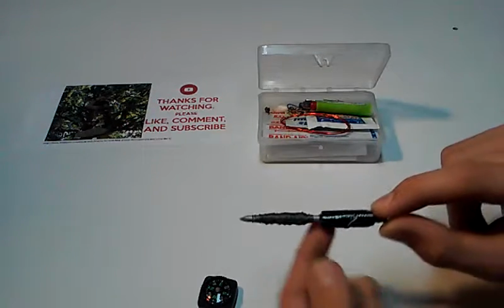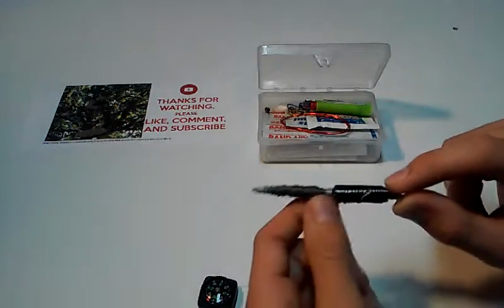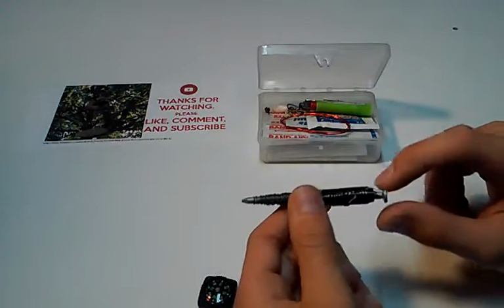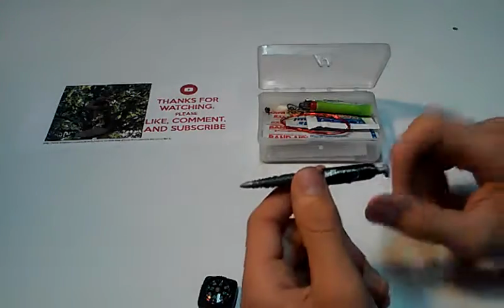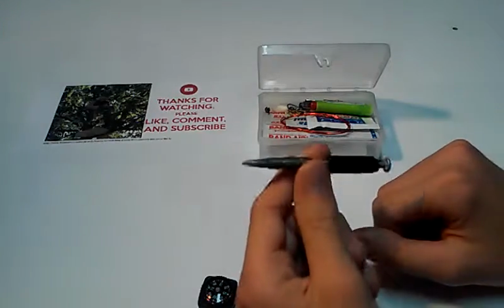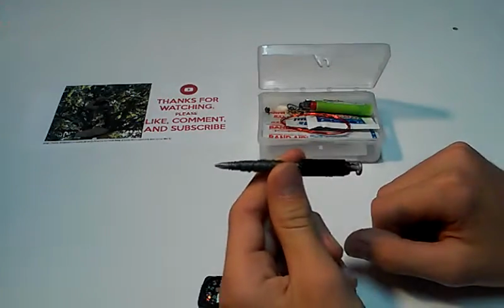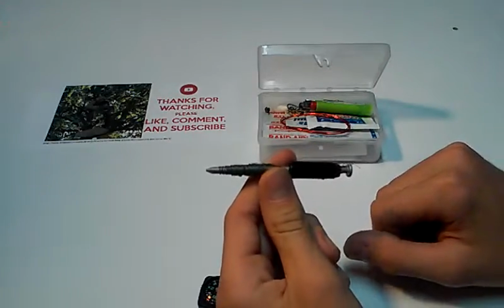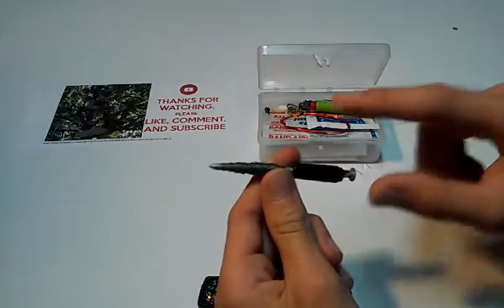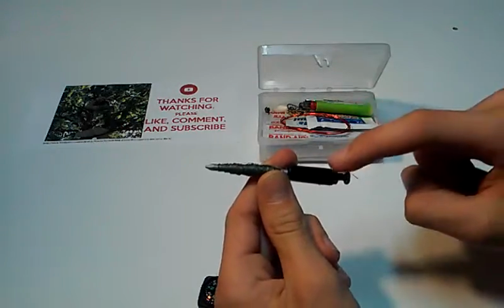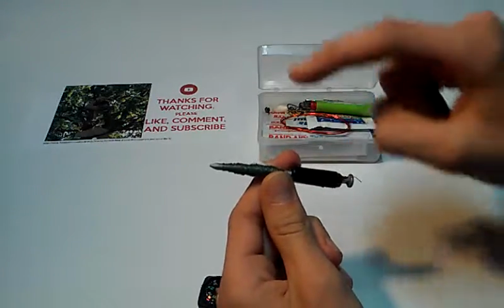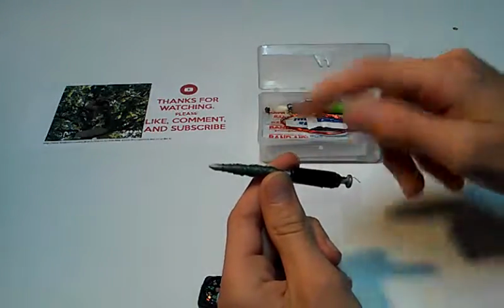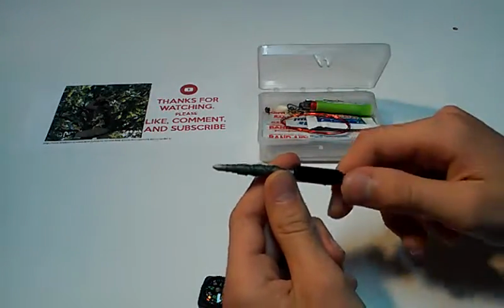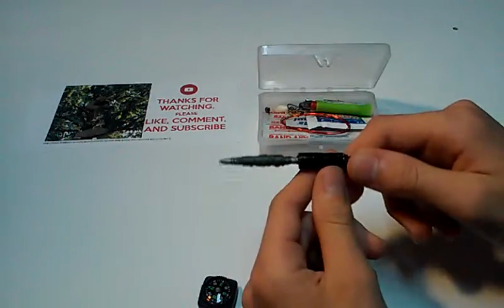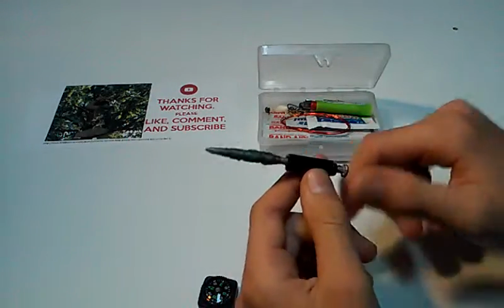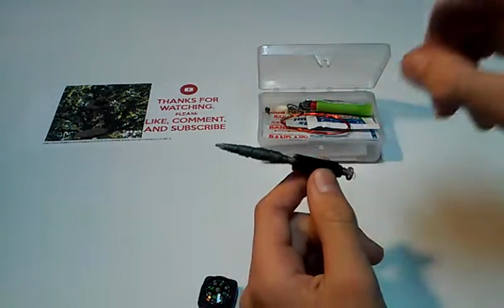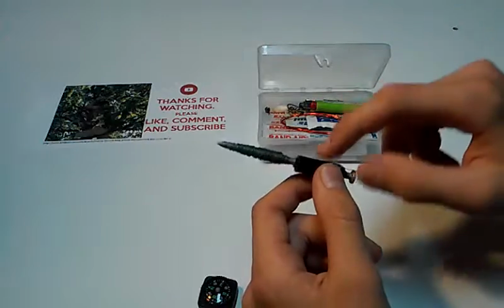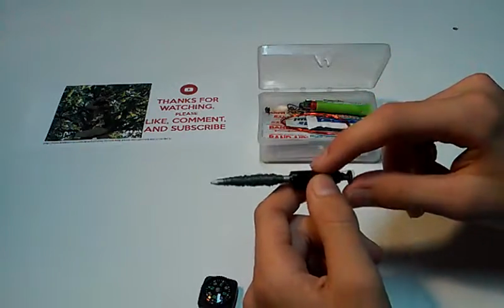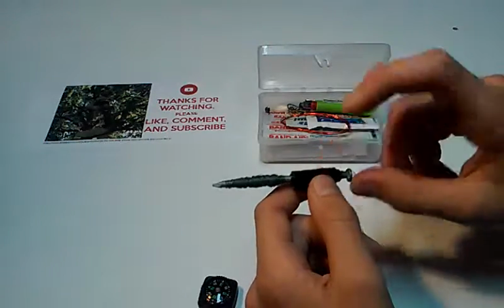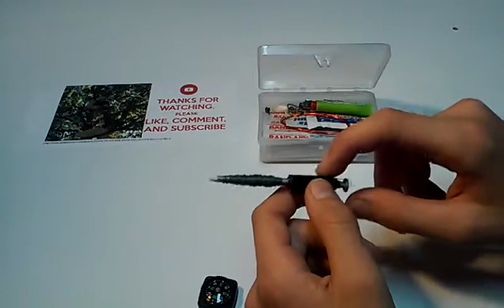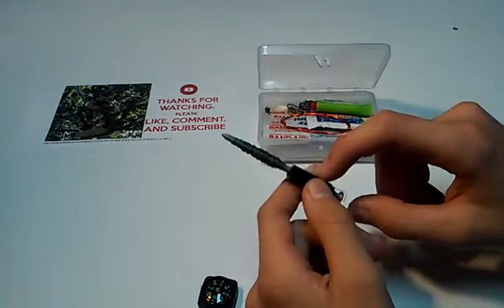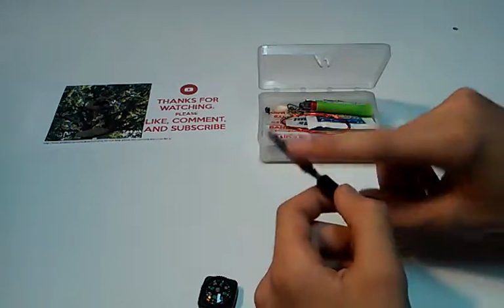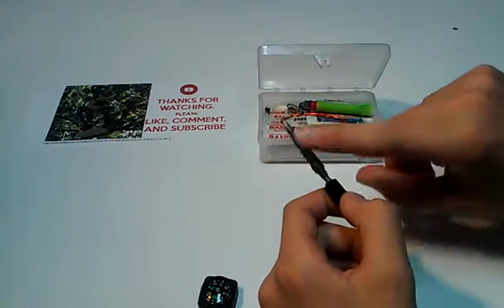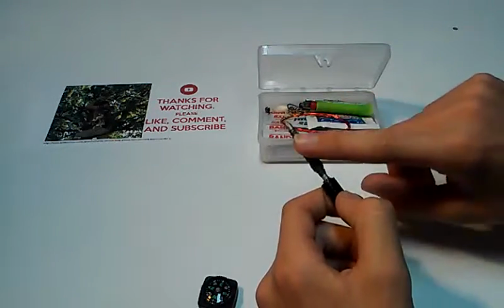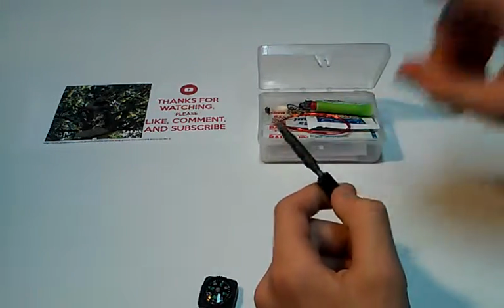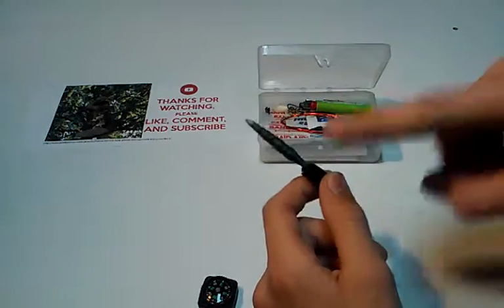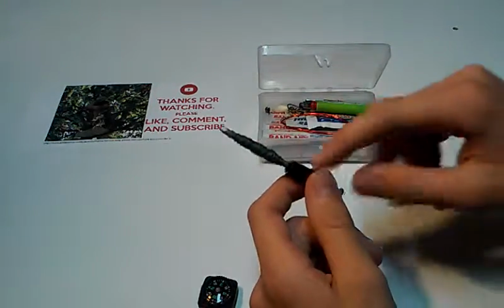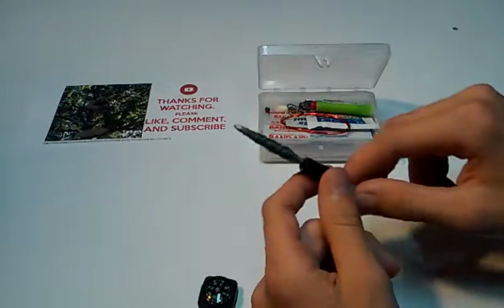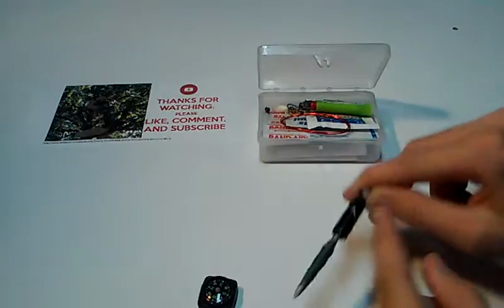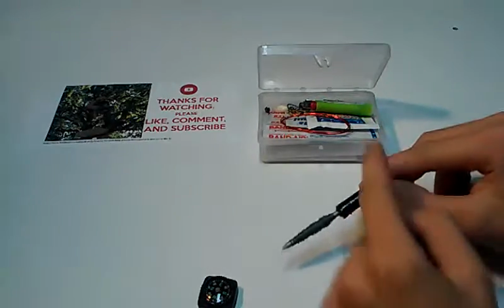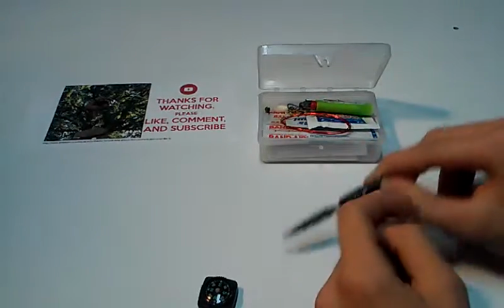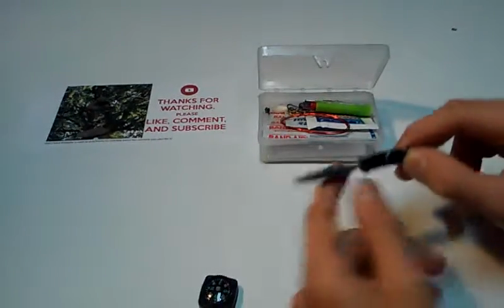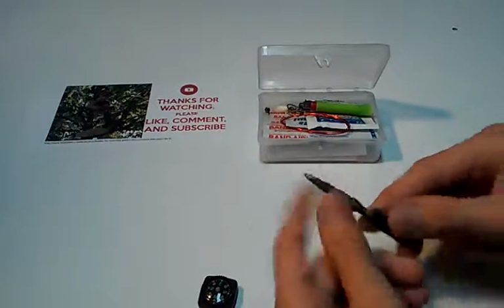So this nail has multiple purposes. It has duct tape and fishing line. You all know what the duct tape is for. The fishing line — you're going to see. Just keep watching and you'll see what the fishing line is for.